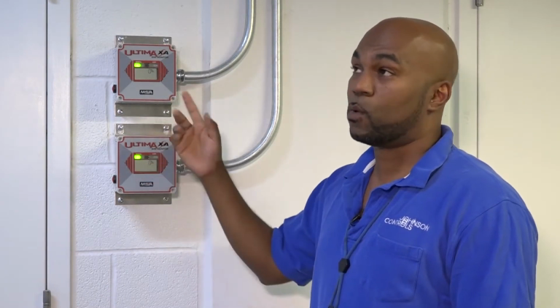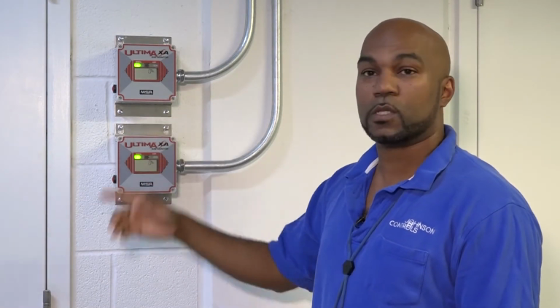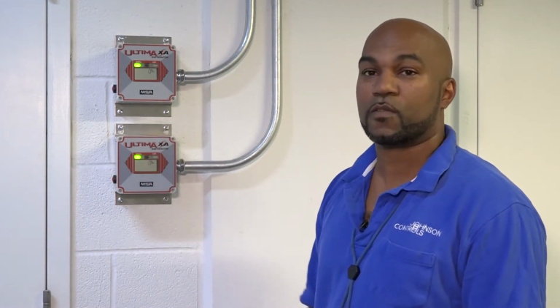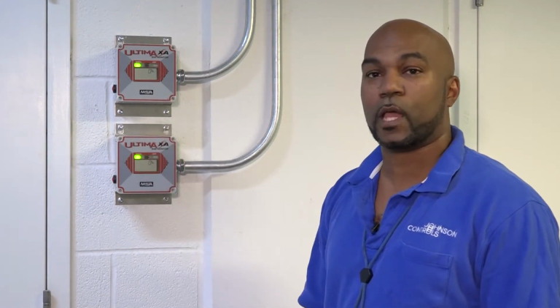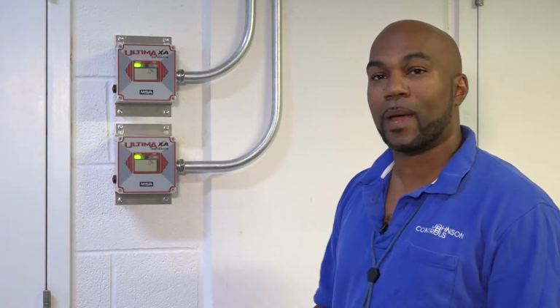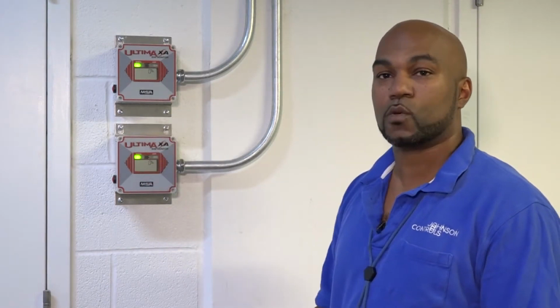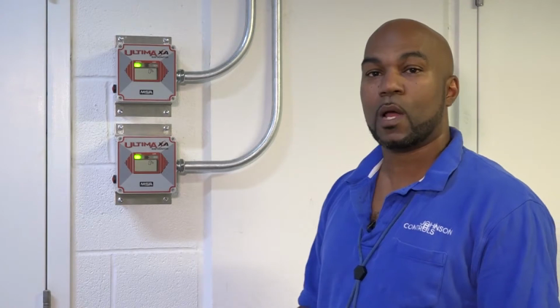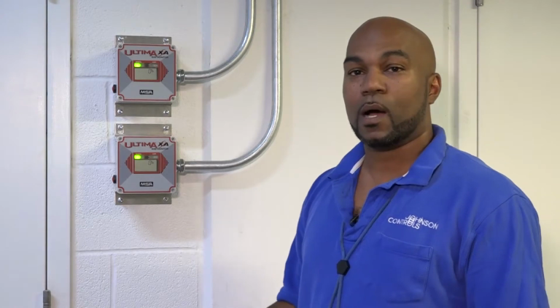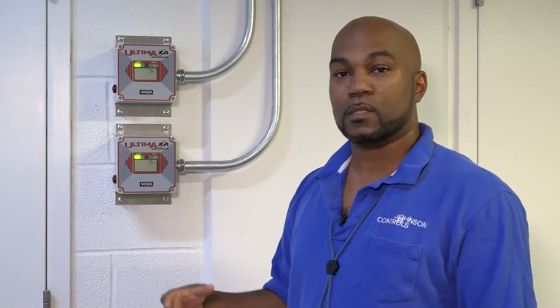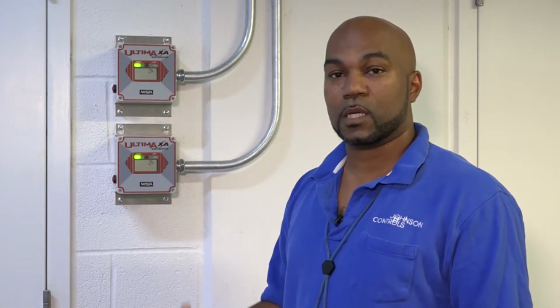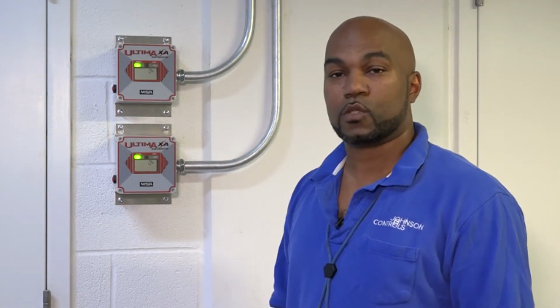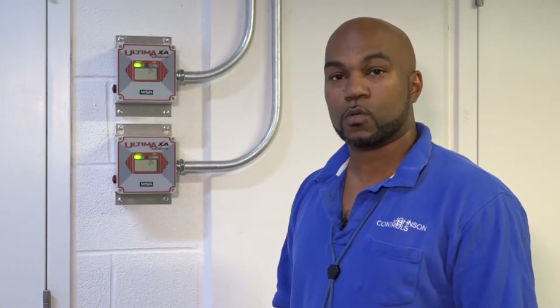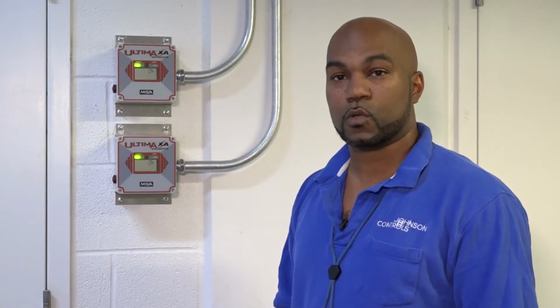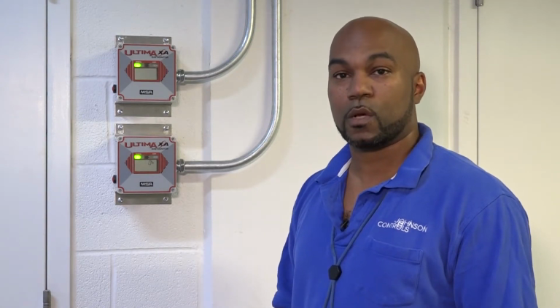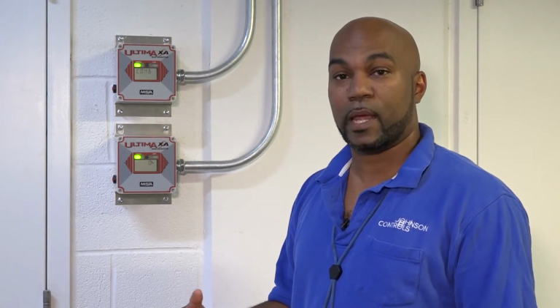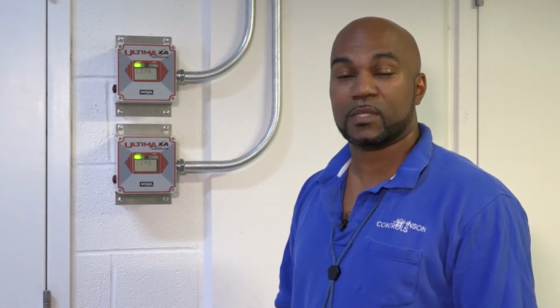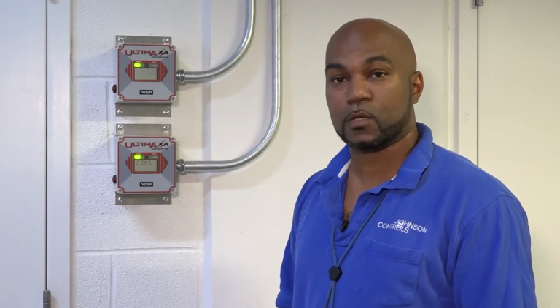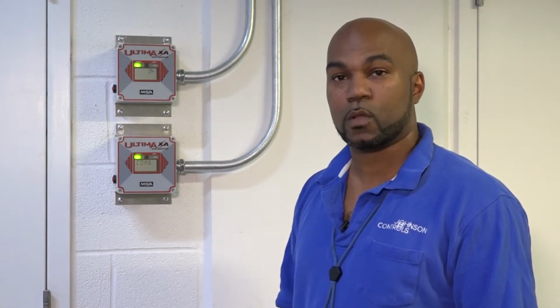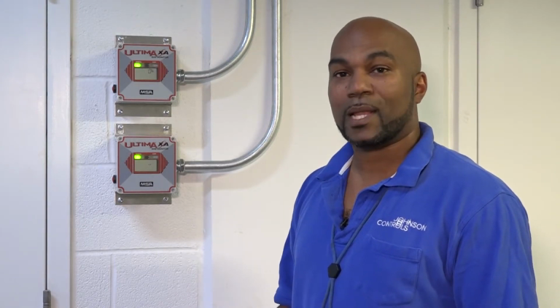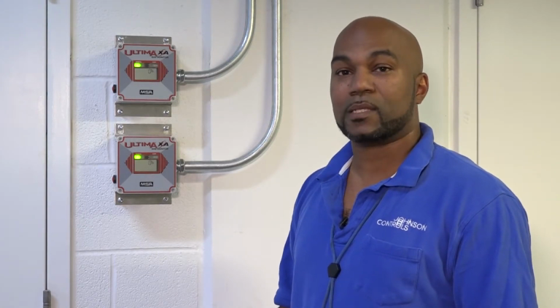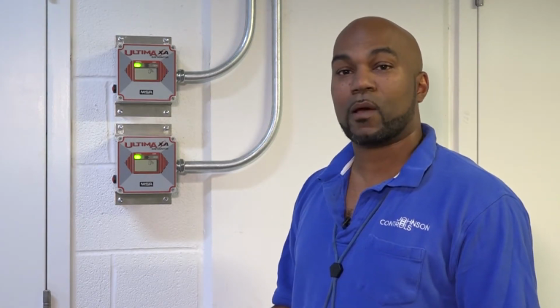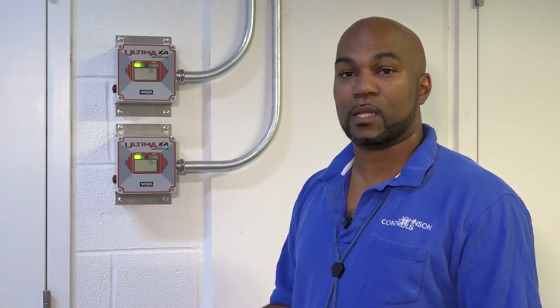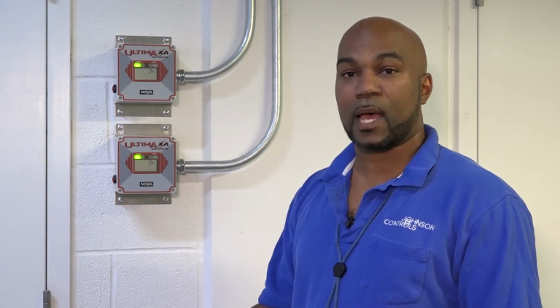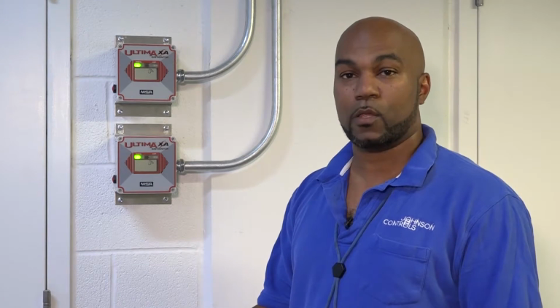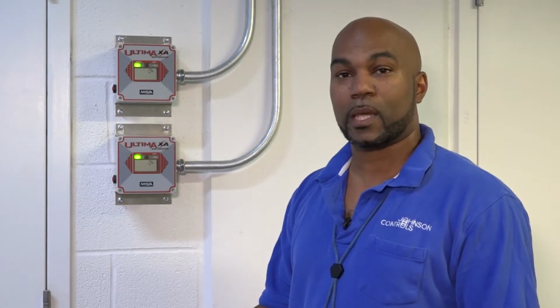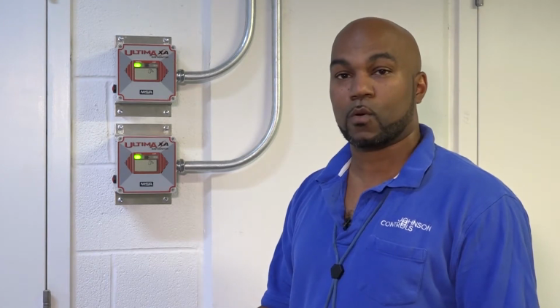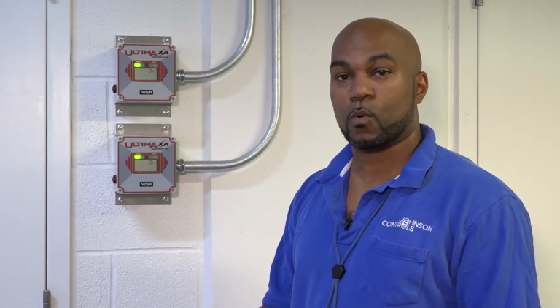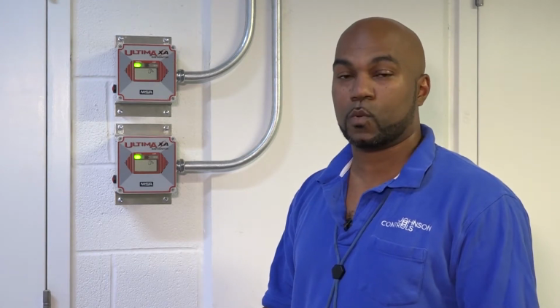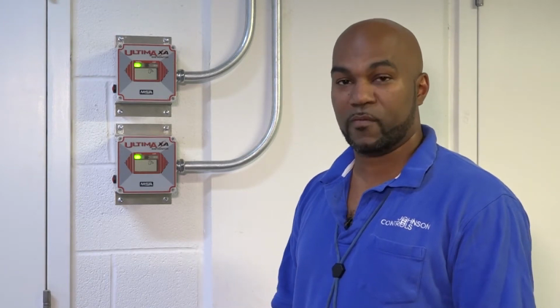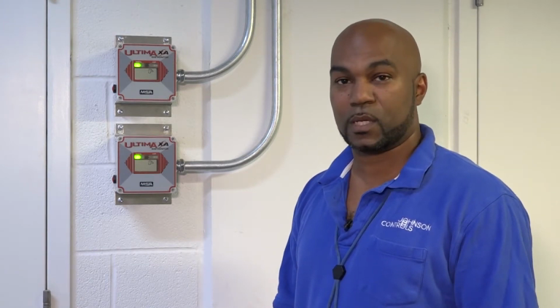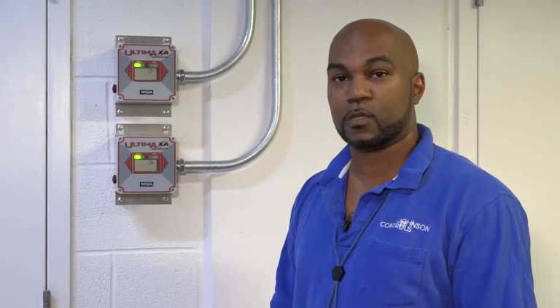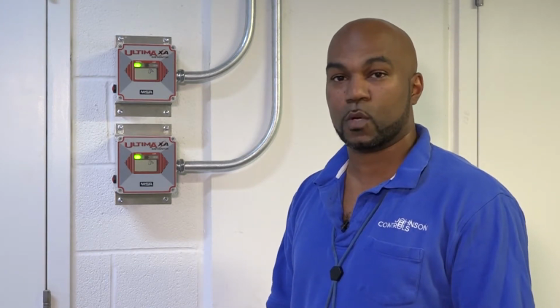This, along with your exhaust fan, goes back to Junction Controls' controller and FEC controller that is mounted inside your mechanical room, which we'll be visiting here shortly.